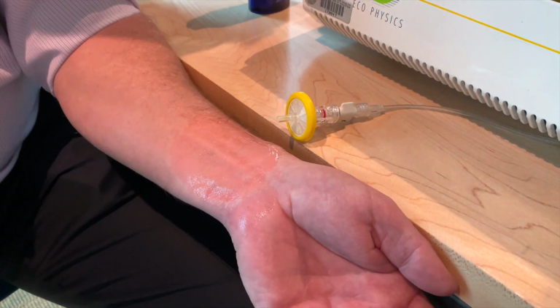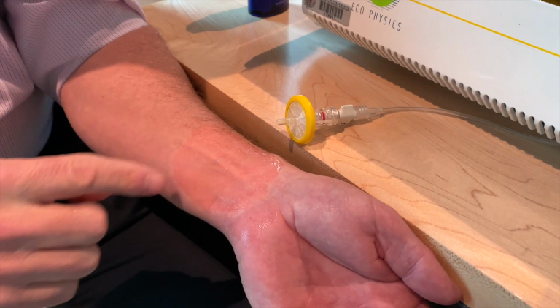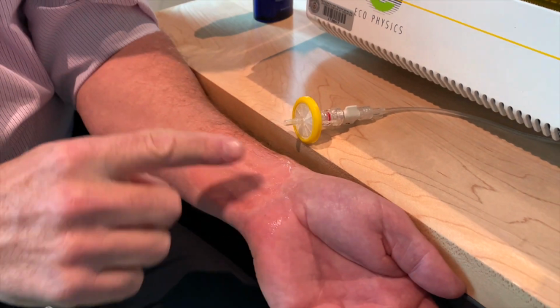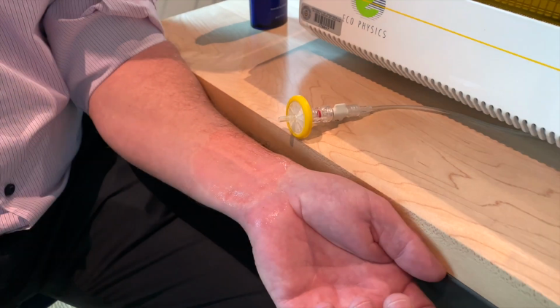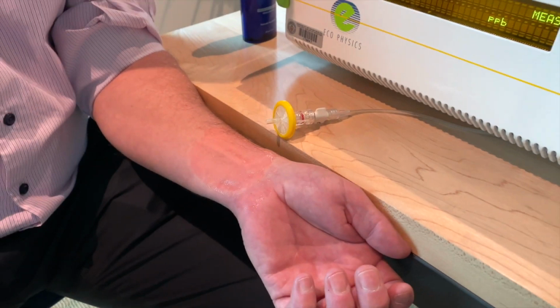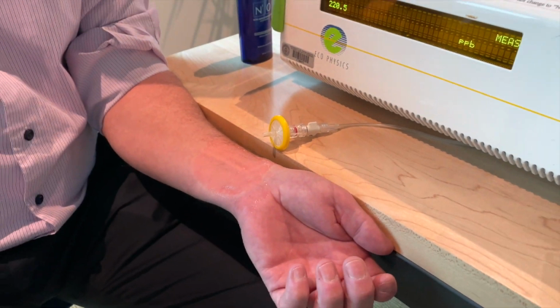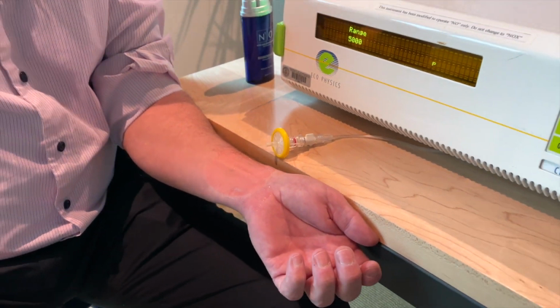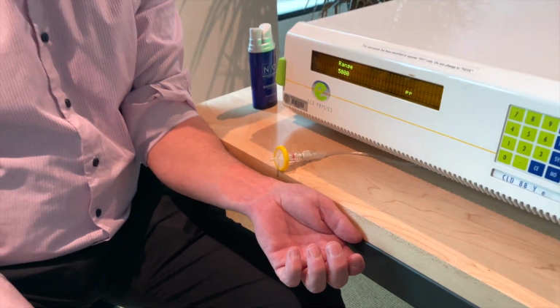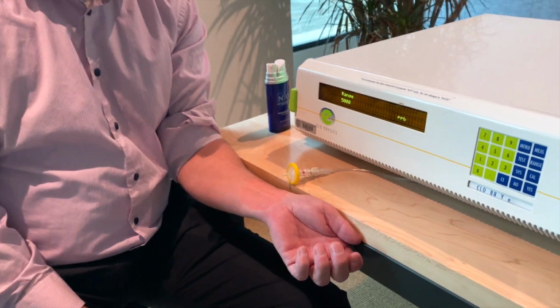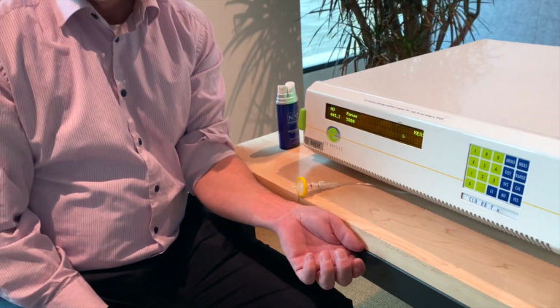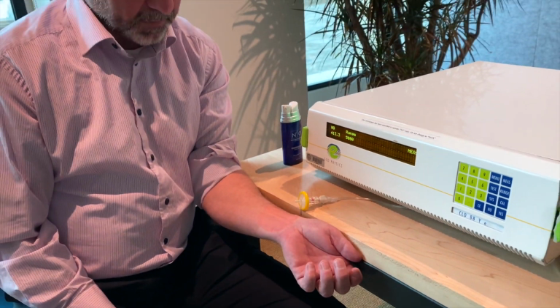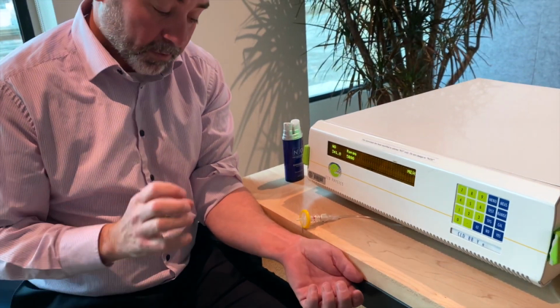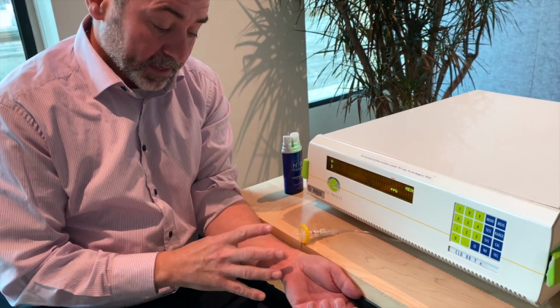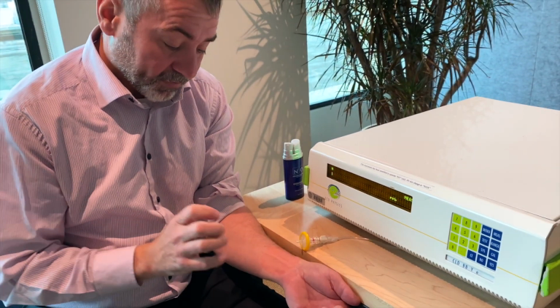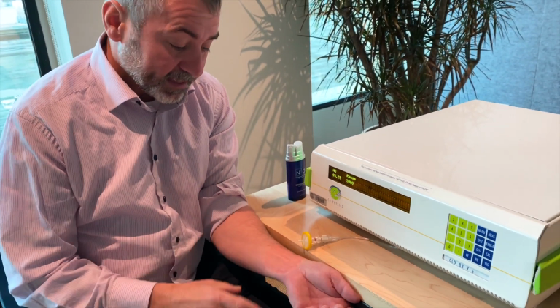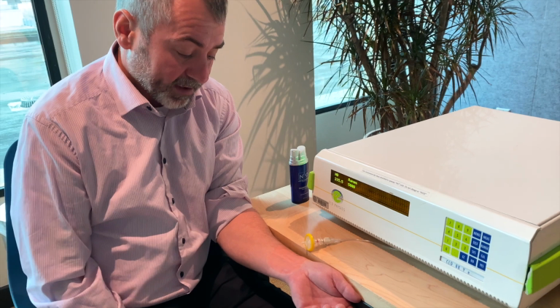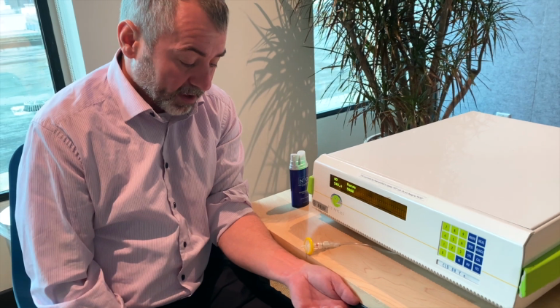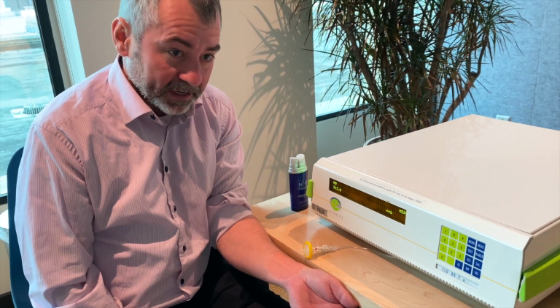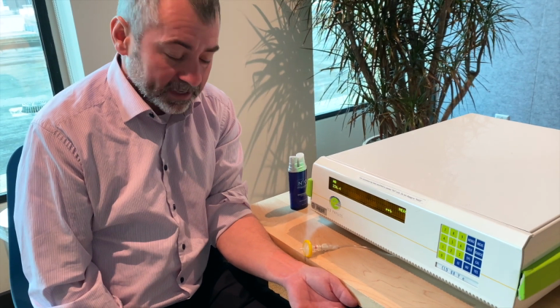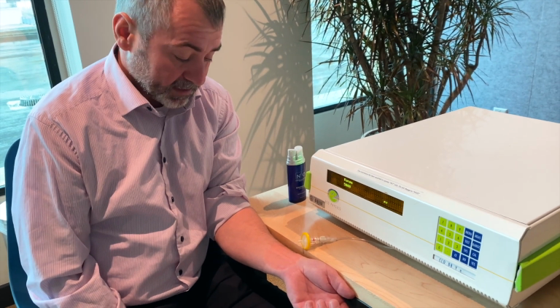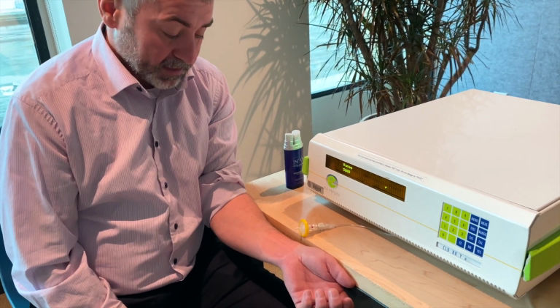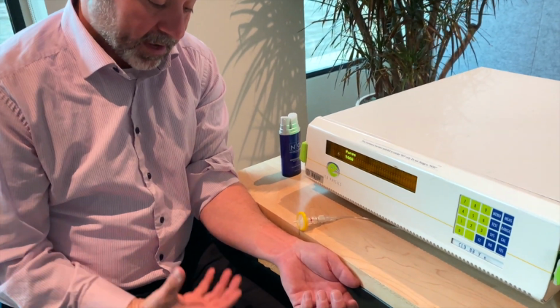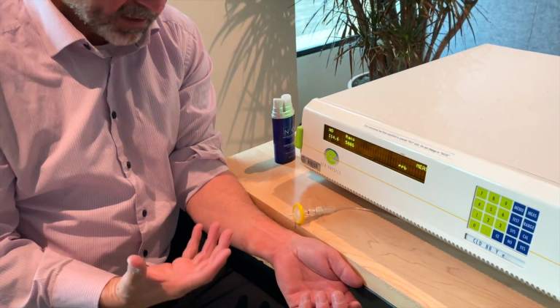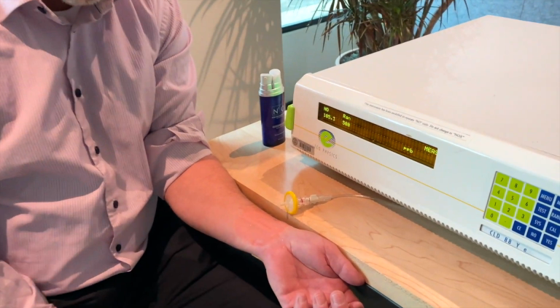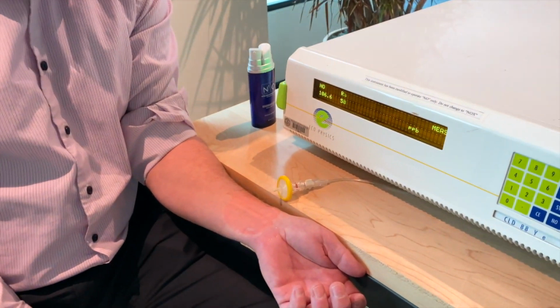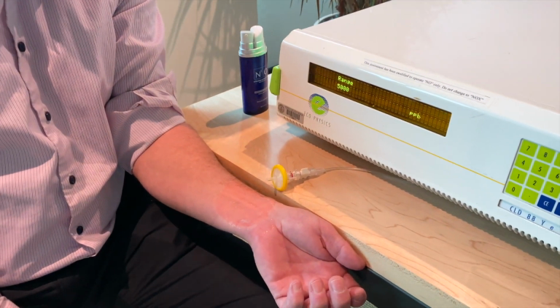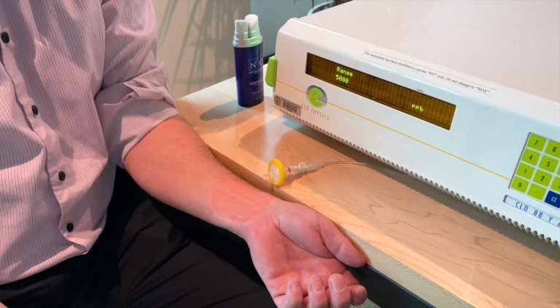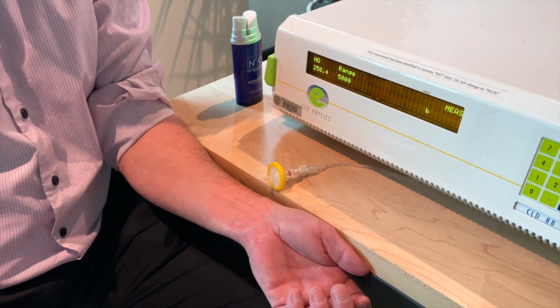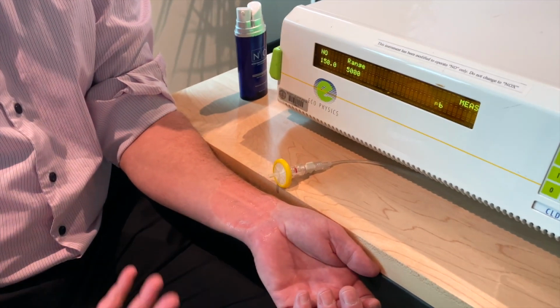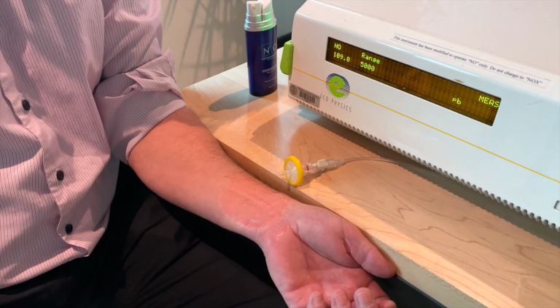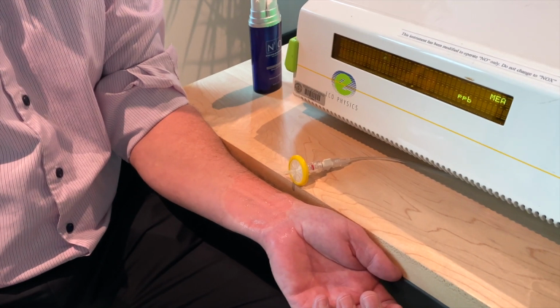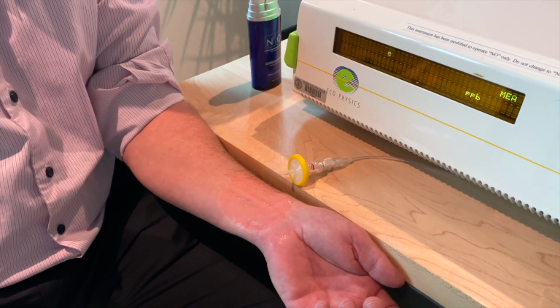This redness and pinkness will go away within several minutes. What we're doing is flooding this area with oxygen and nutrients to where you can actually improve the body's ability to repair and regenerate through itself.